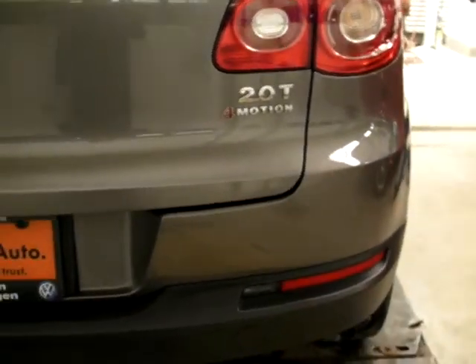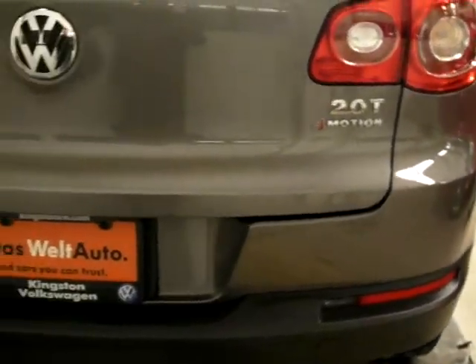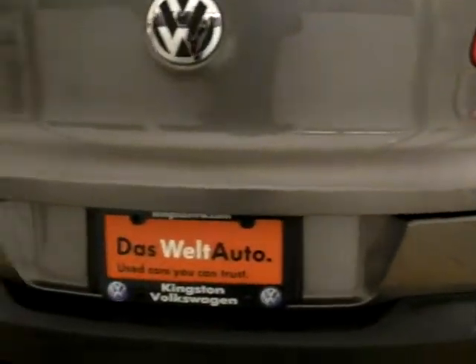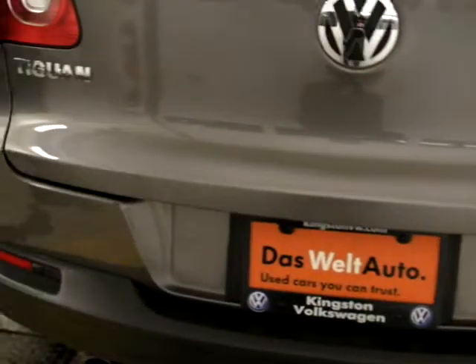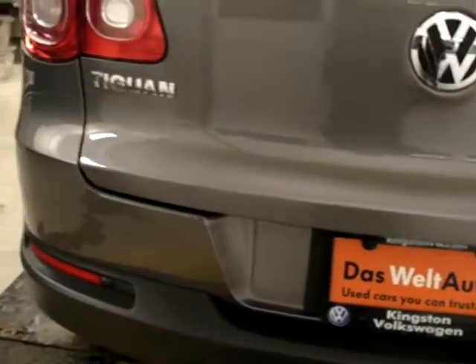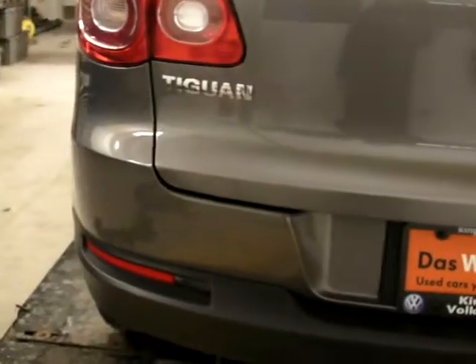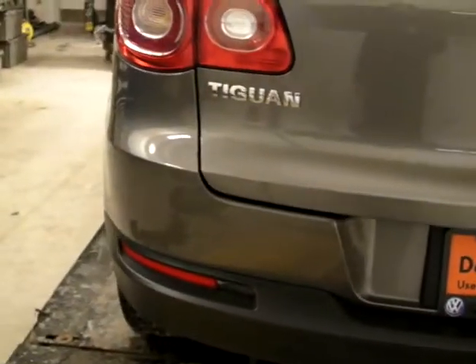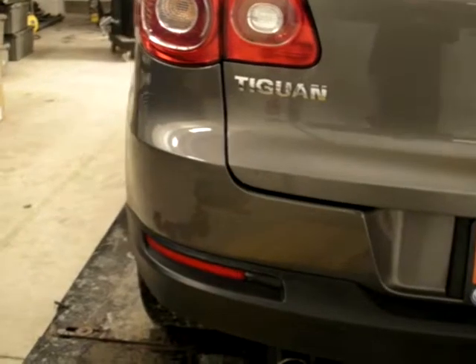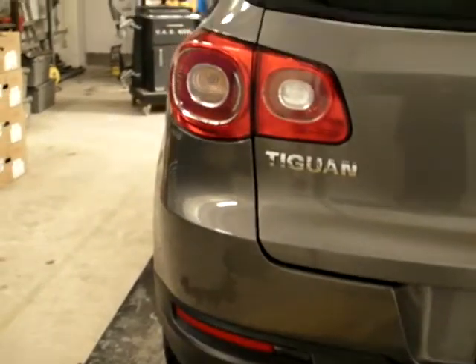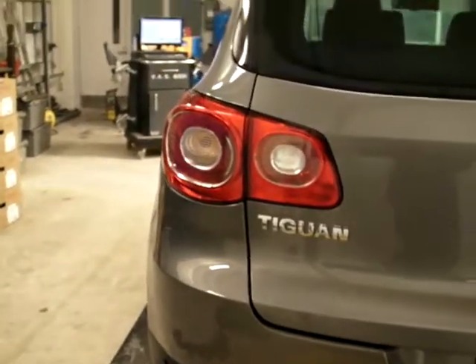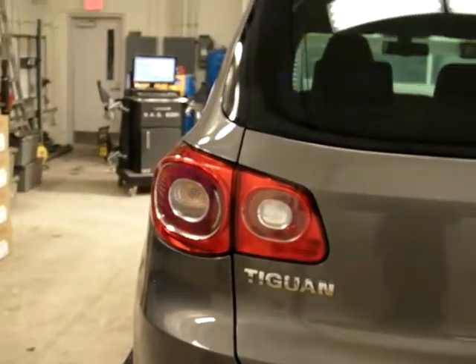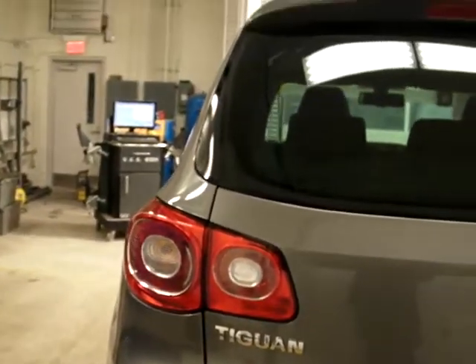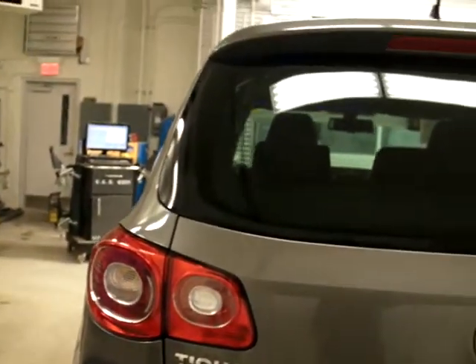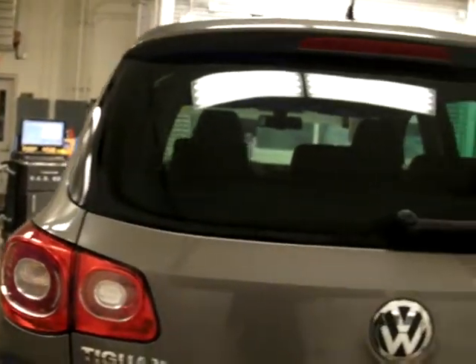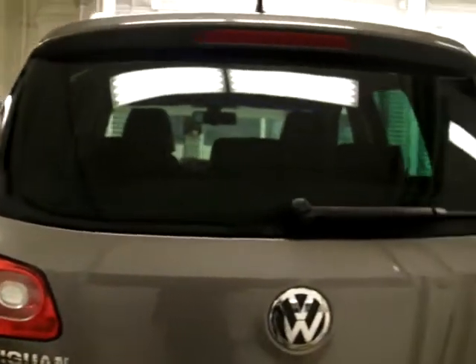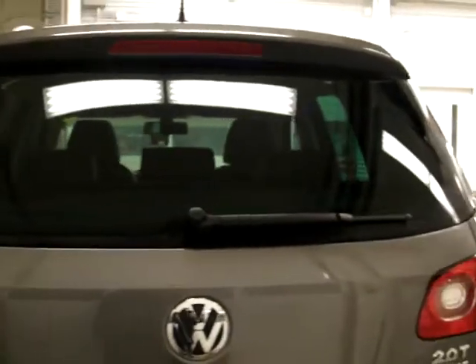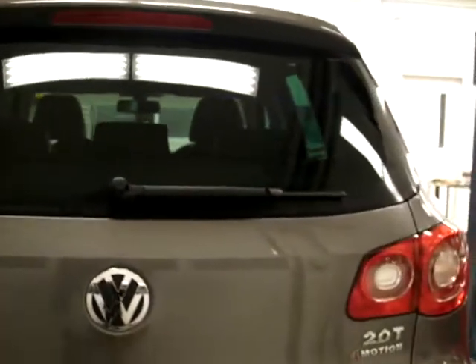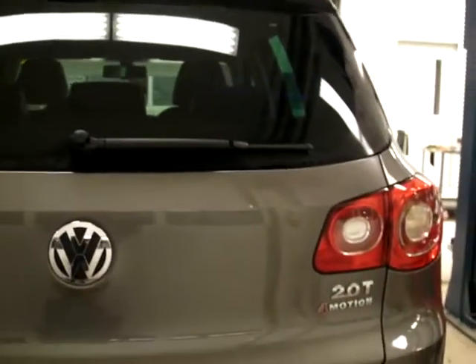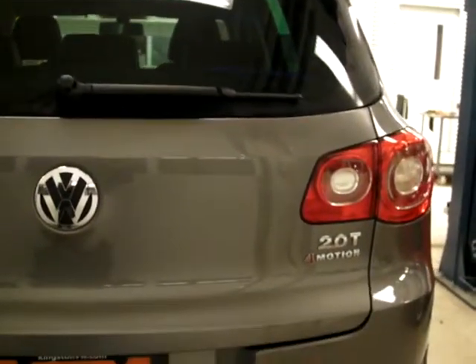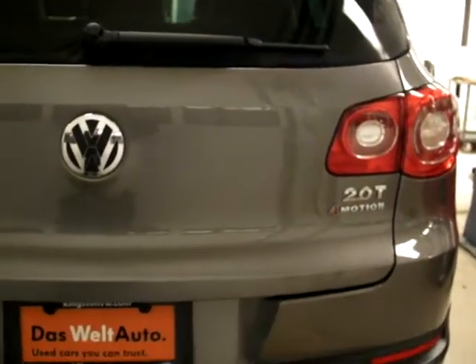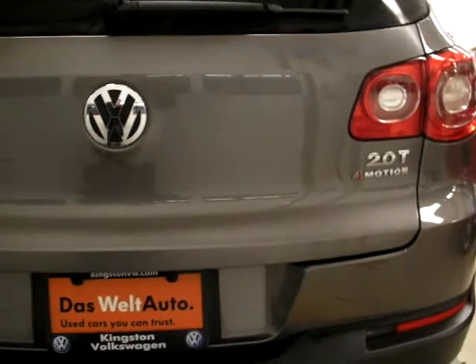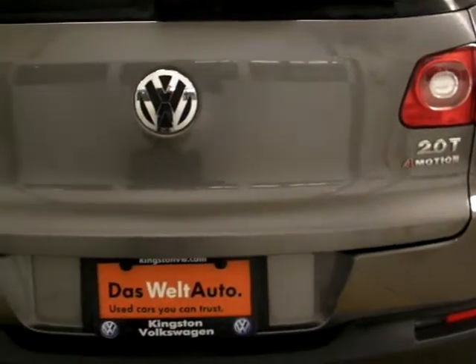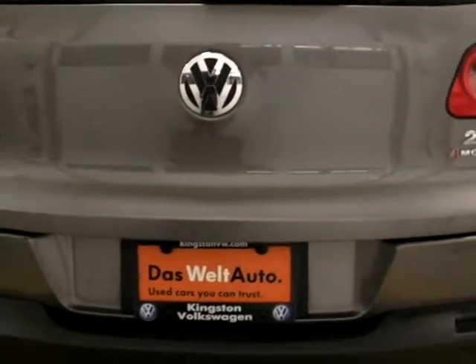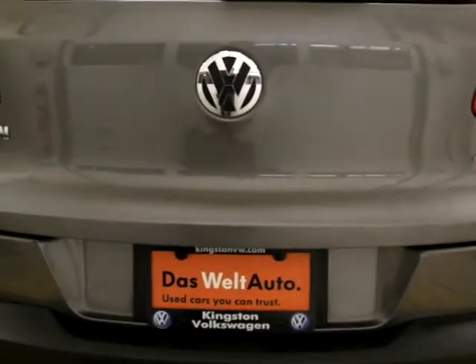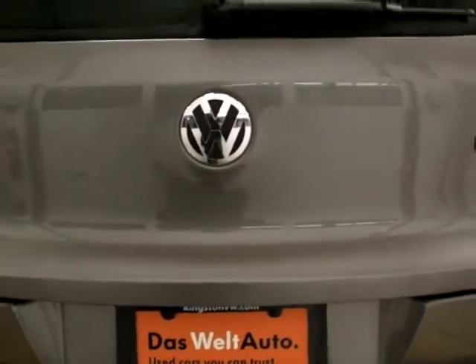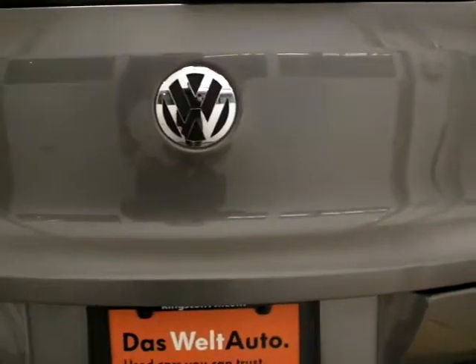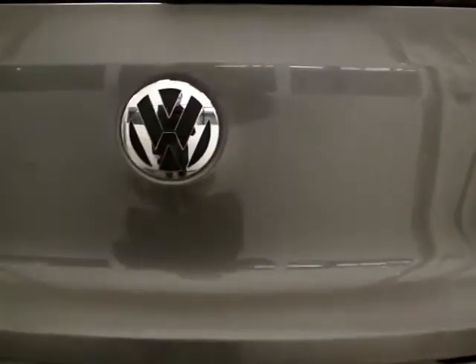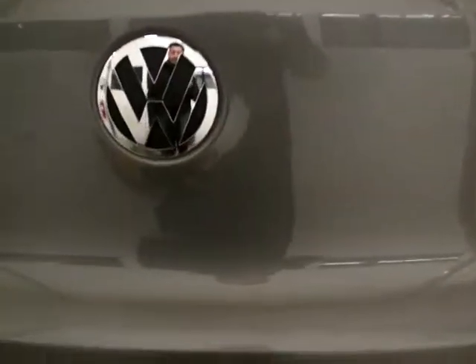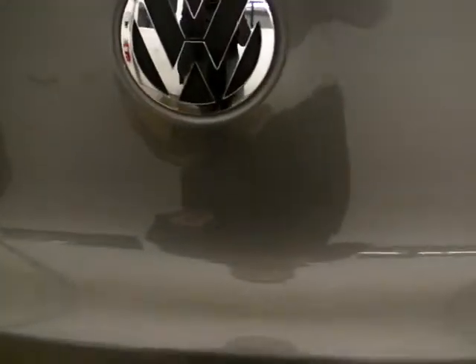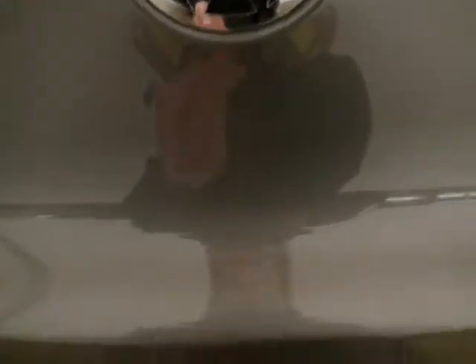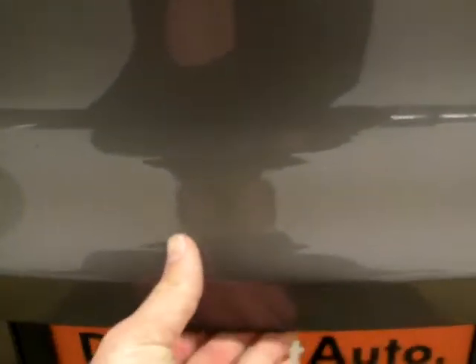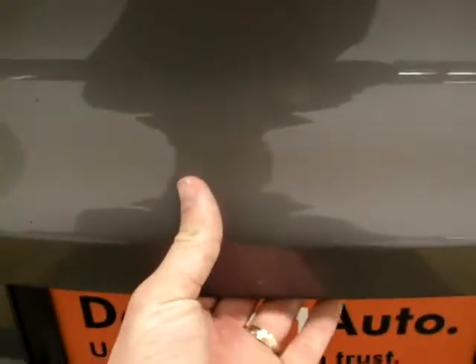This is a certified pre-owned Volkswagen, so that program from VW Canada ensures that you're getting the best quality used vehicle possible — a 112-plus point inspection to ensure the great quality of the car.